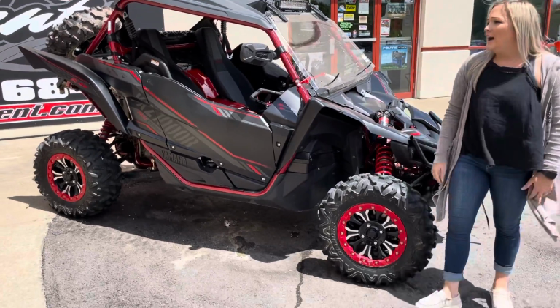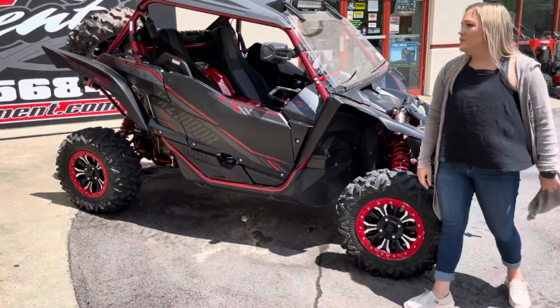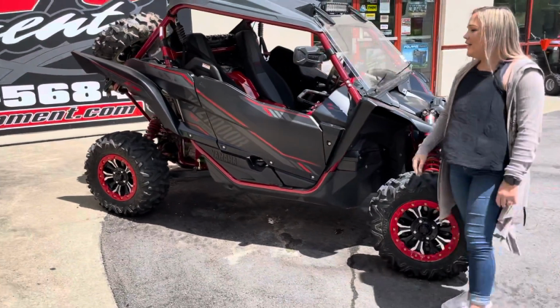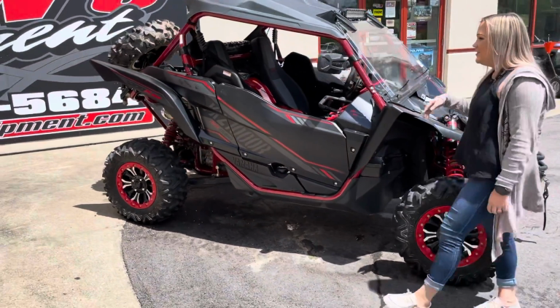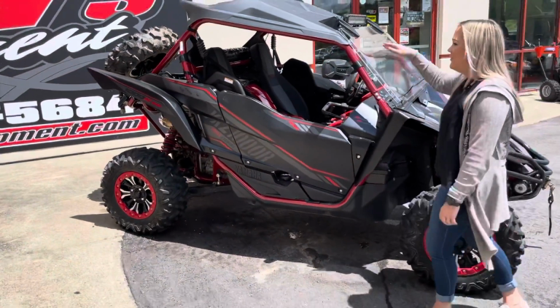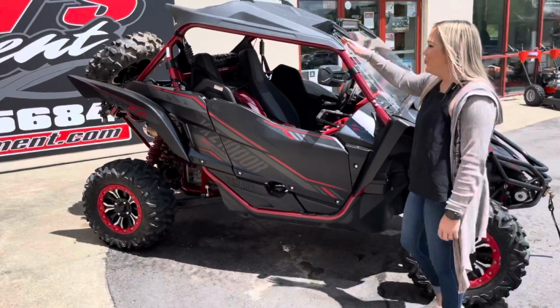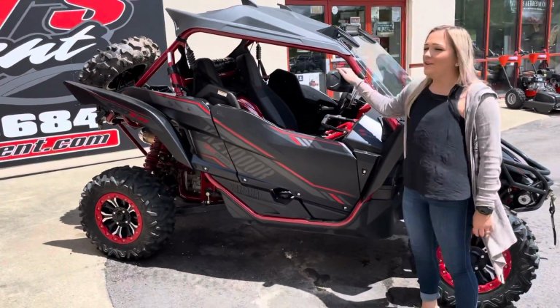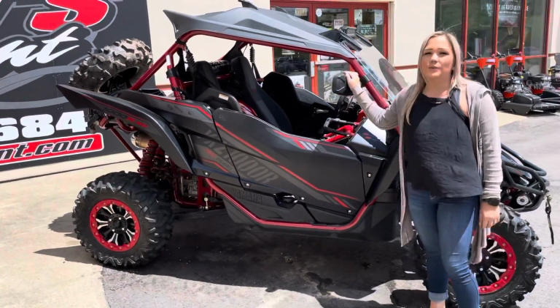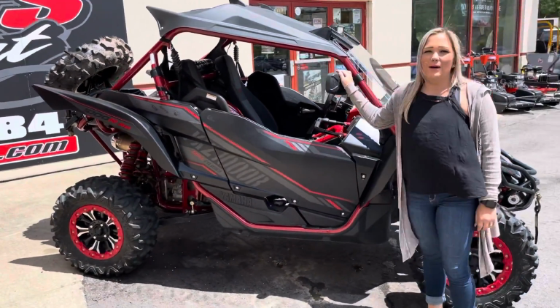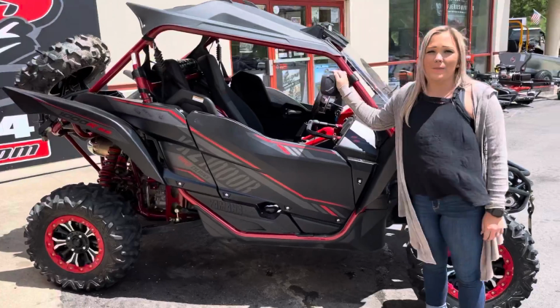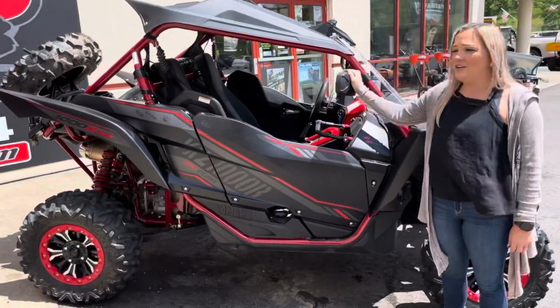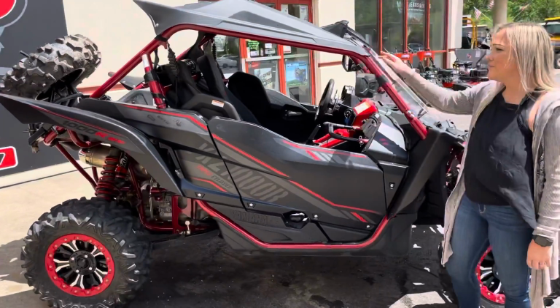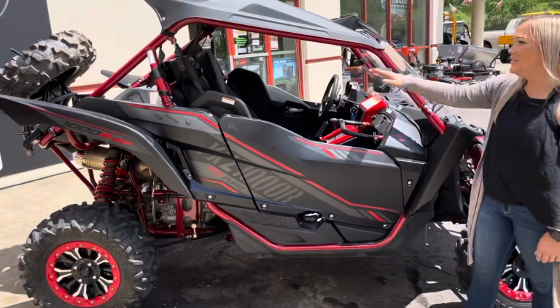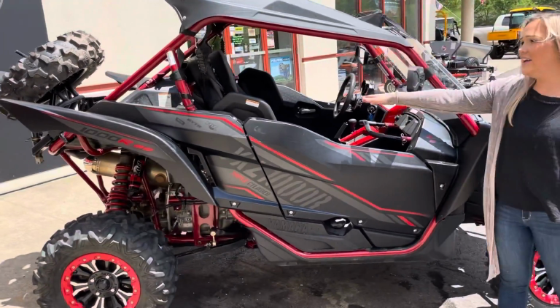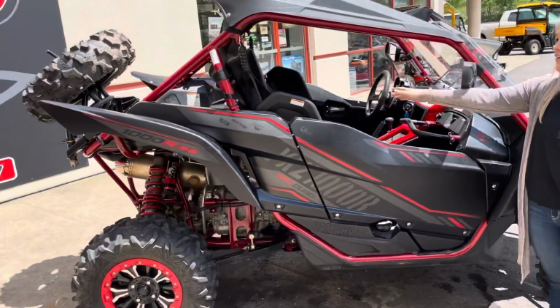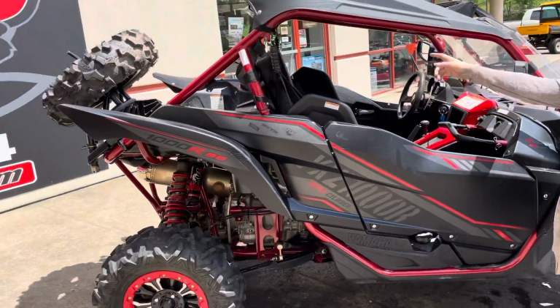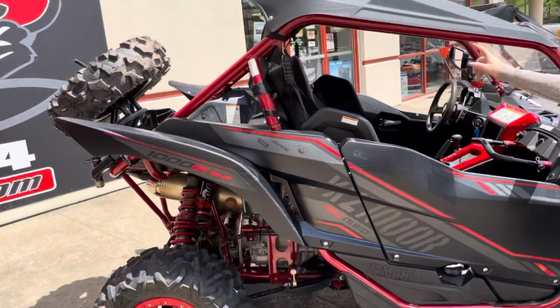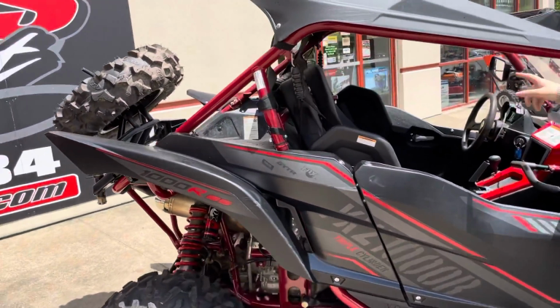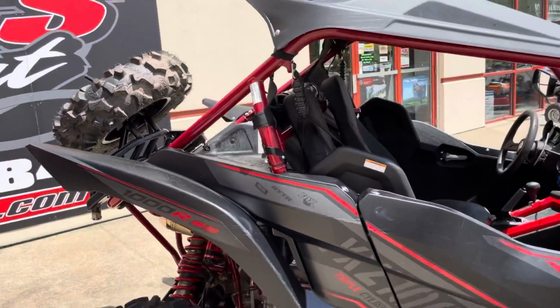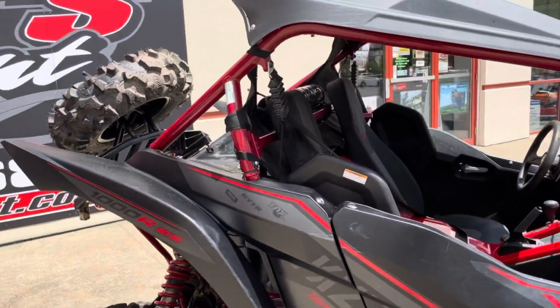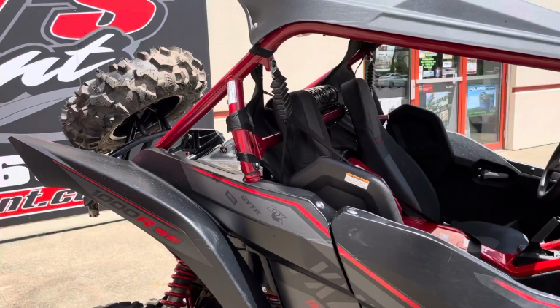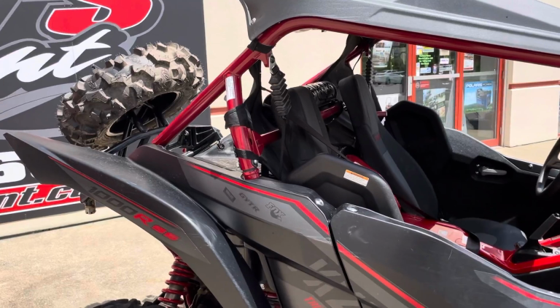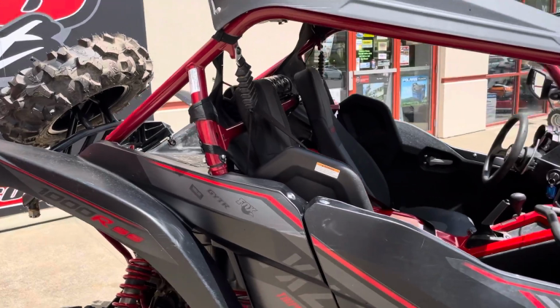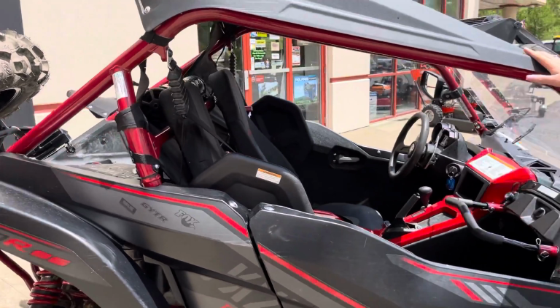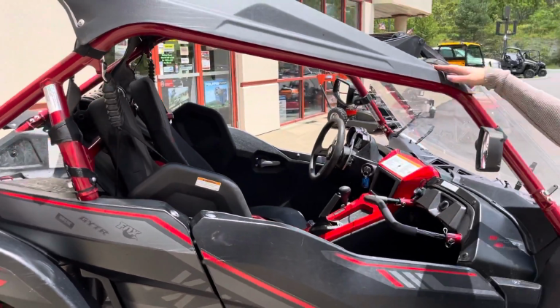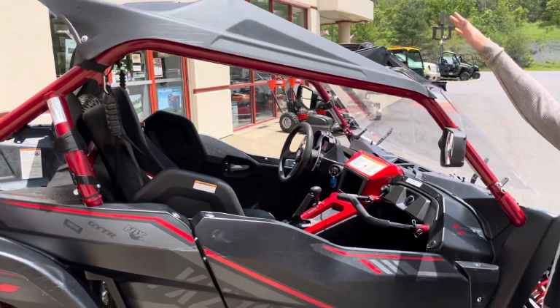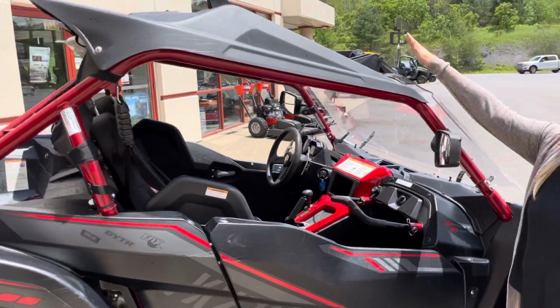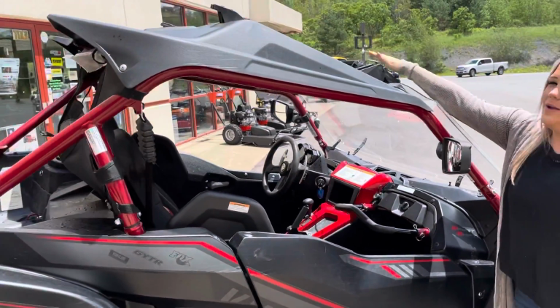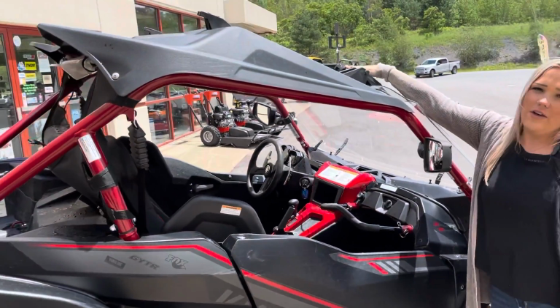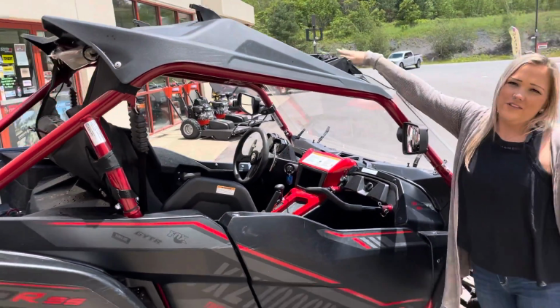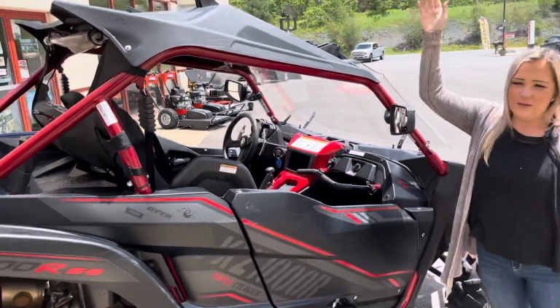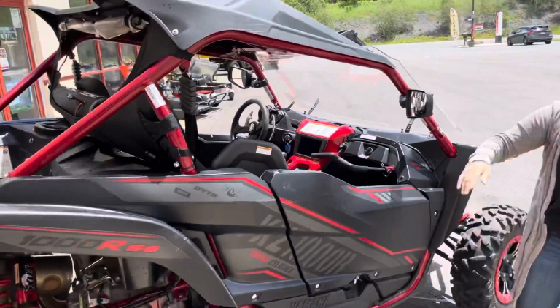As we come to the side here, it does have the side view mirror so you can see what's coming from behind you. On the inside, you can see it does have a speaker soundbar, does have a roof, and it does have a light bar on the front so you can see what's in front of you.